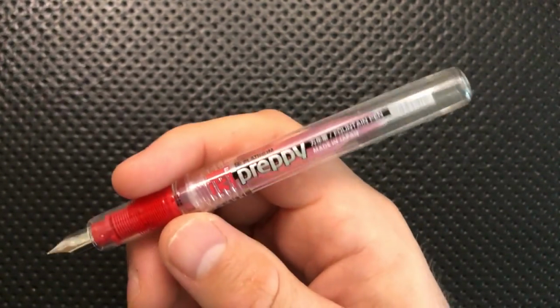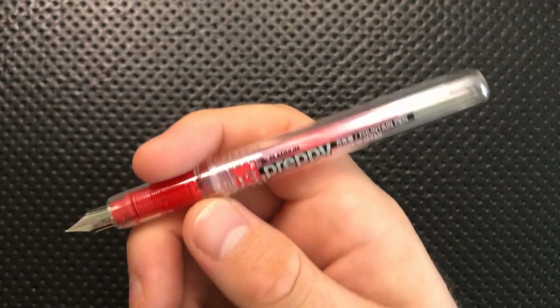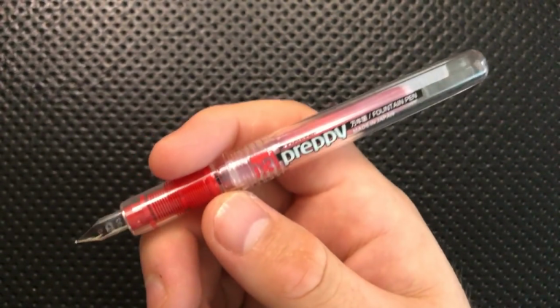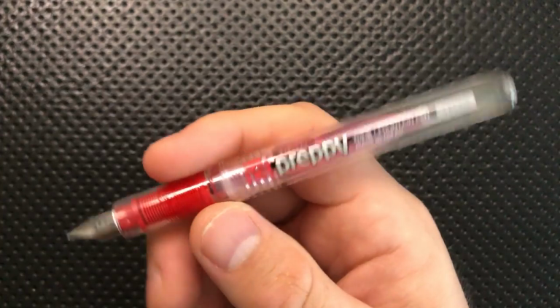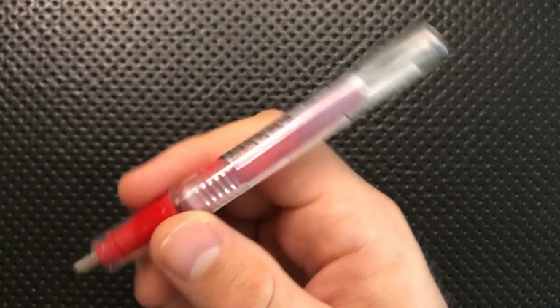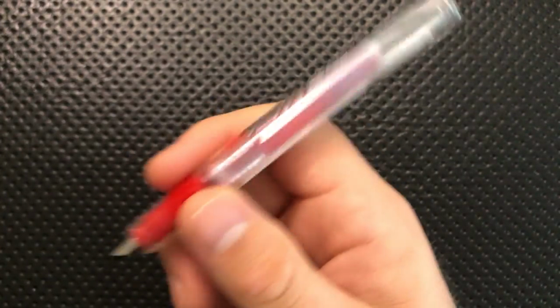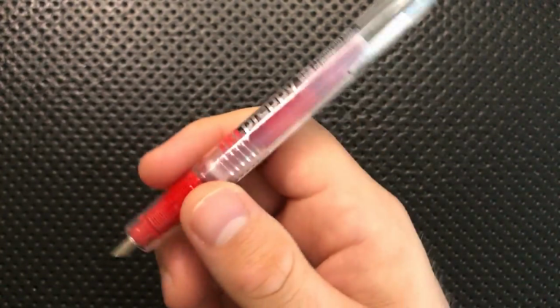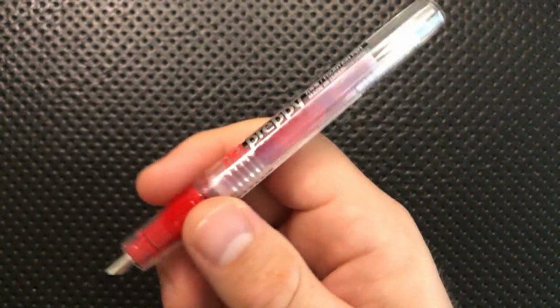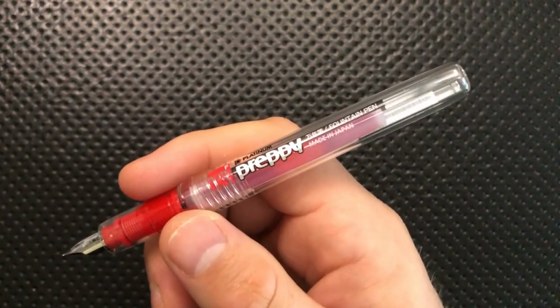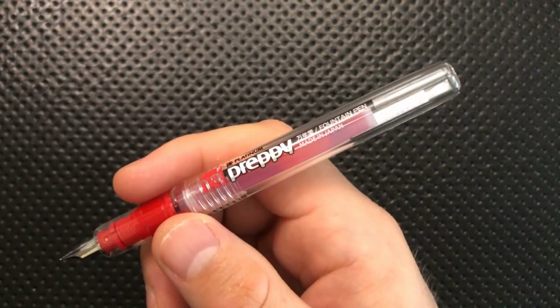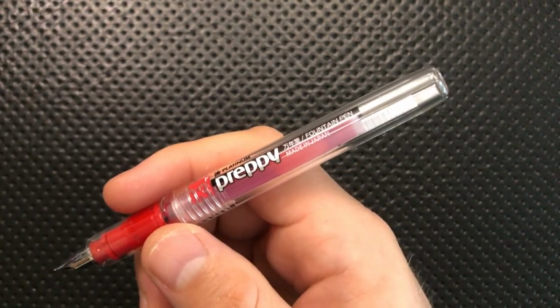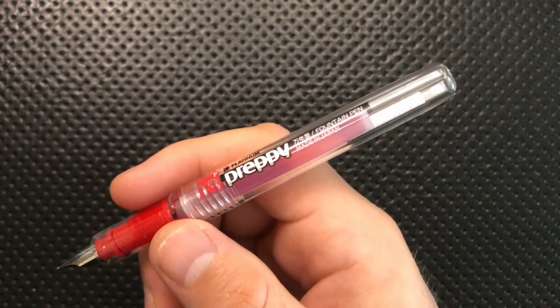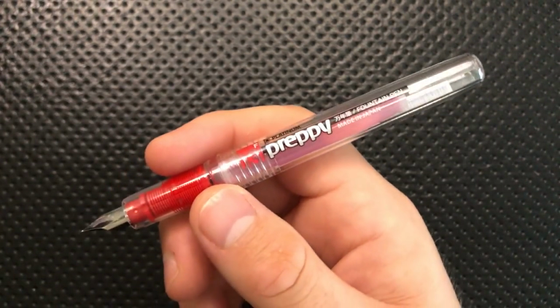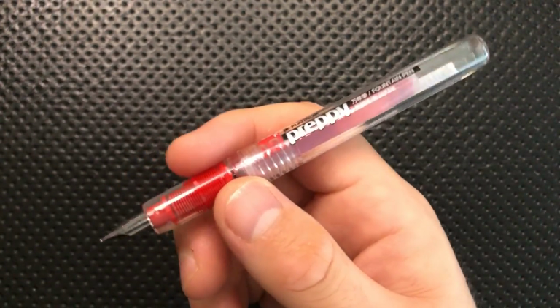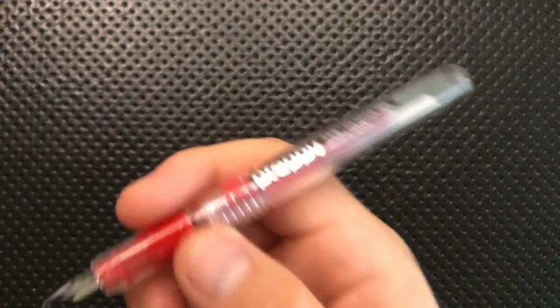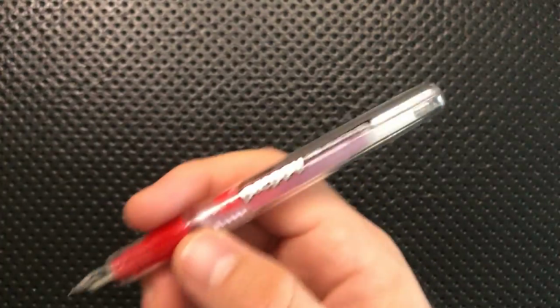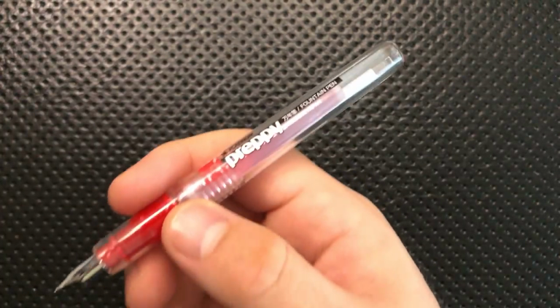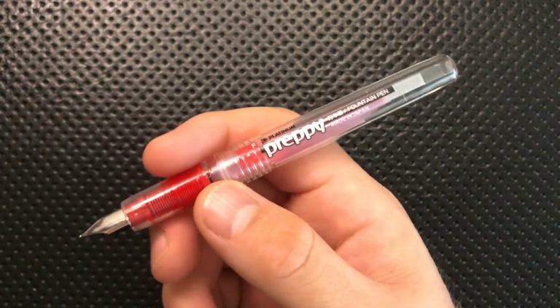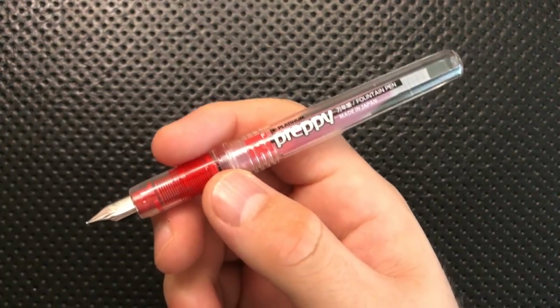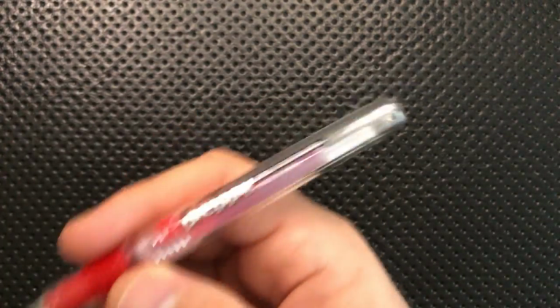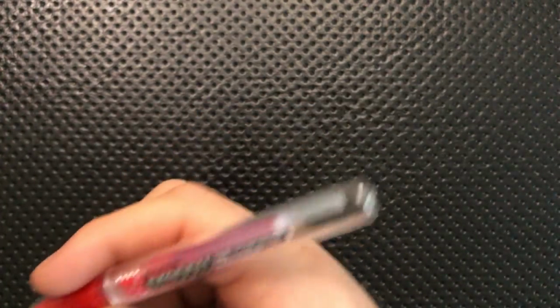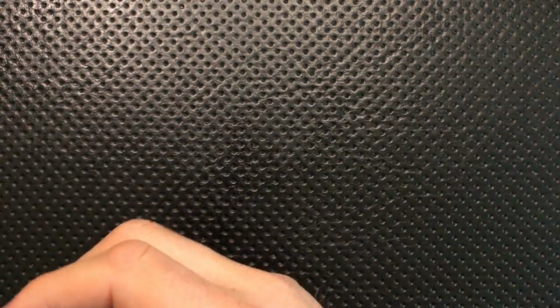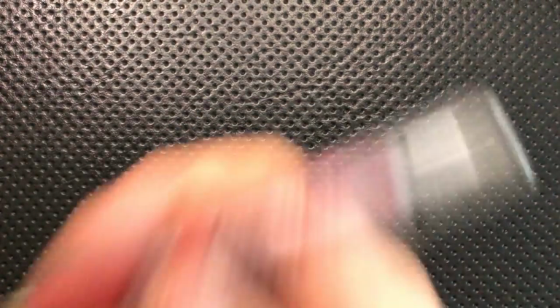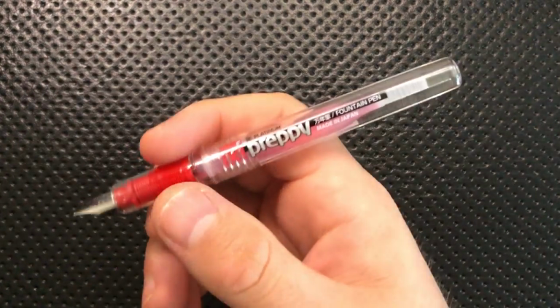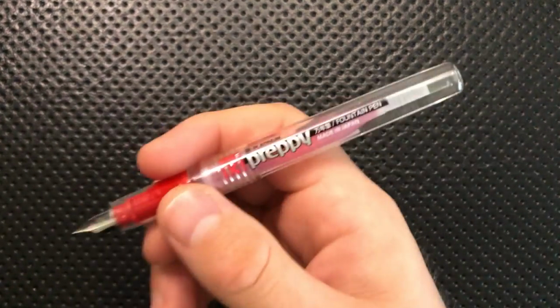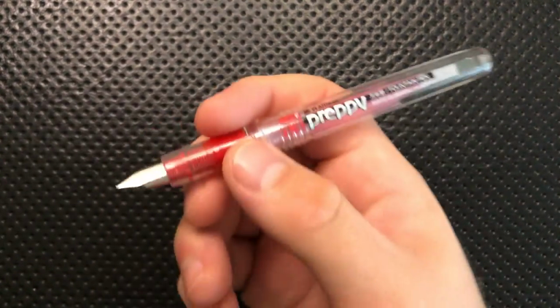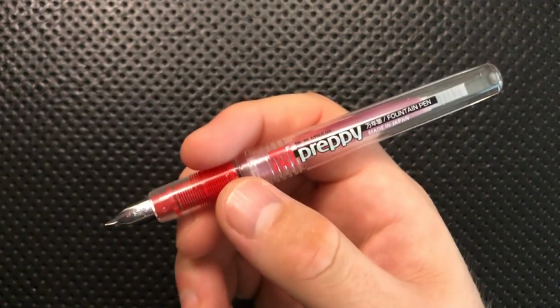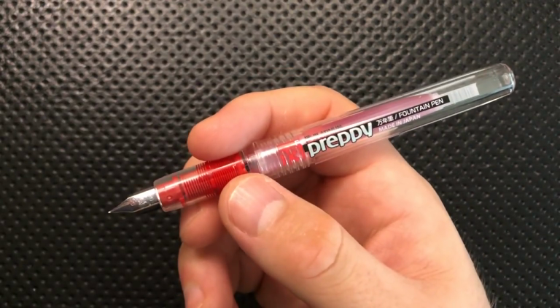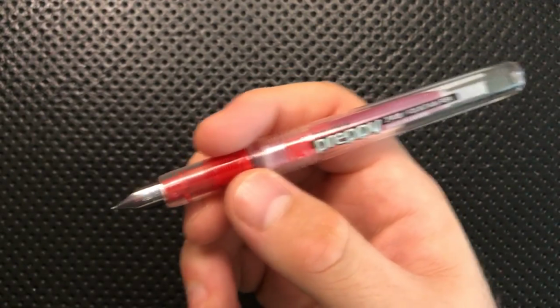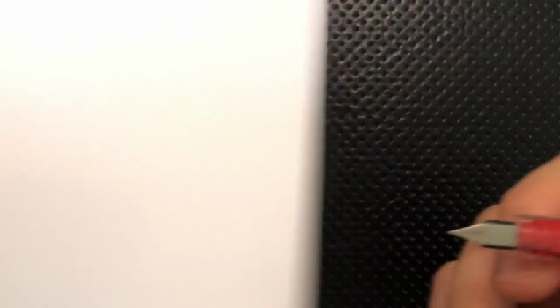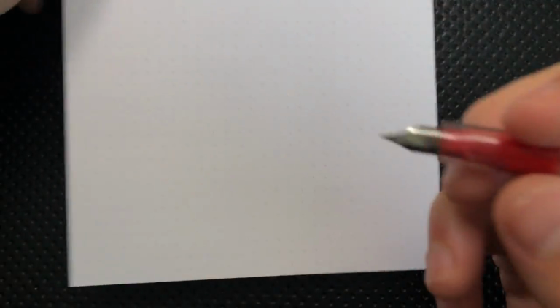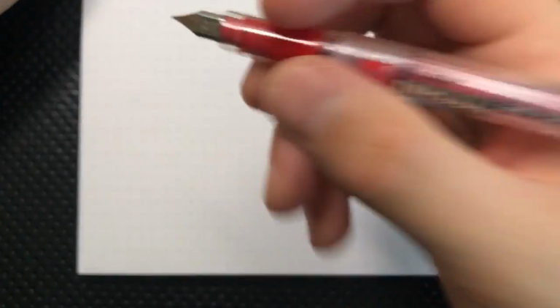And the fact that you can also get a great variety of colors makes this fun in other ways as well. This is a red one, in case you haven't noticed. But you can get them in a bunch of other different colors. You can buy variety packs — lots of bright, vibrant colors, which again serve to make this a very exciting little pen. But the thing is, in addition to being an exciting little pen, it's a nice writer too.